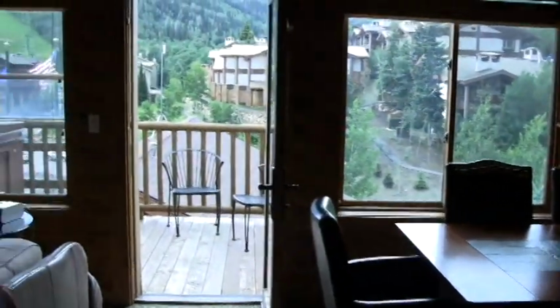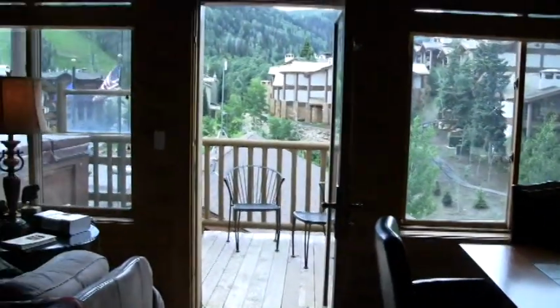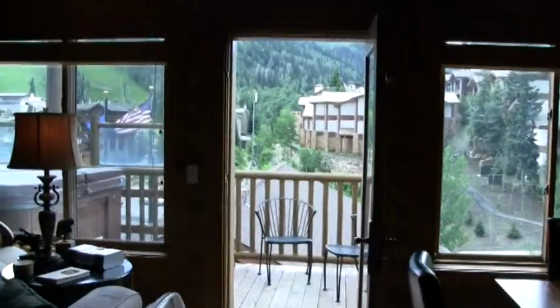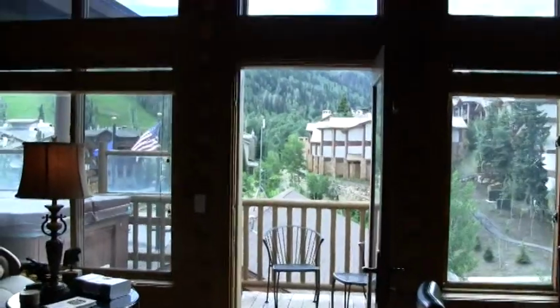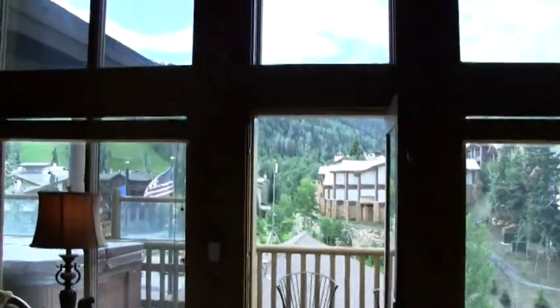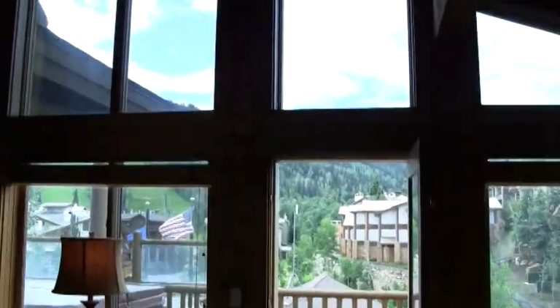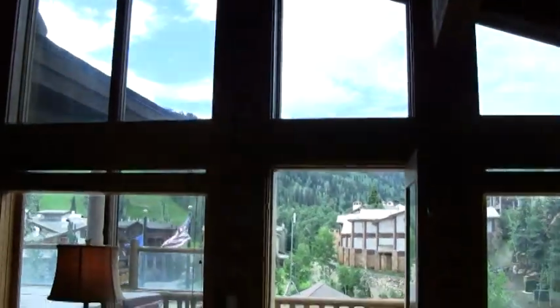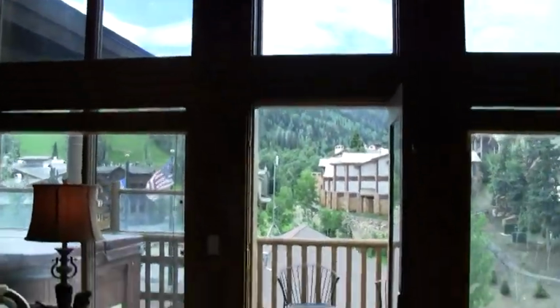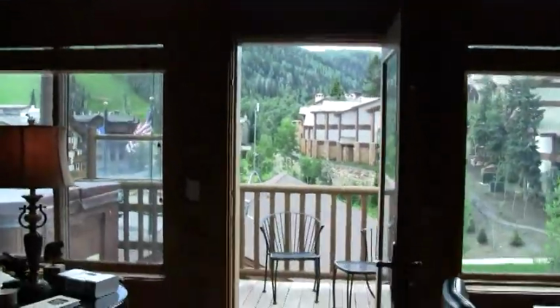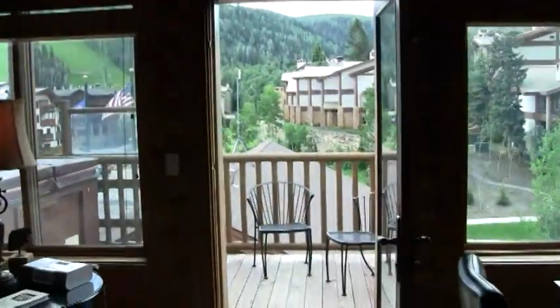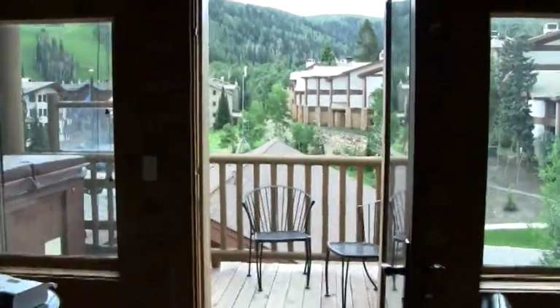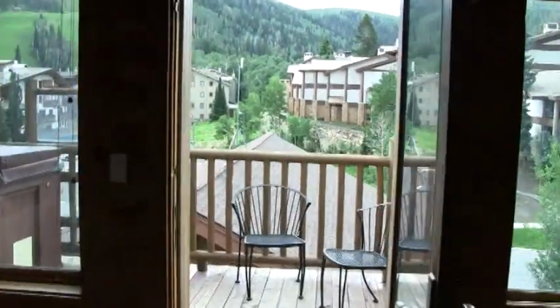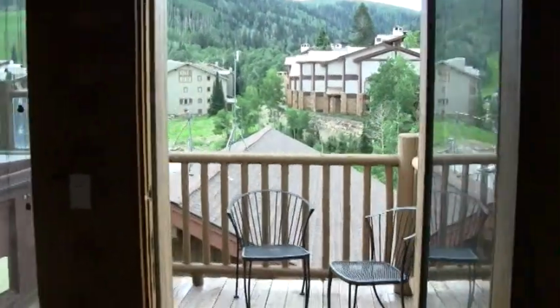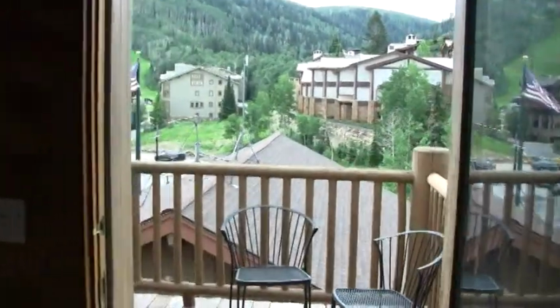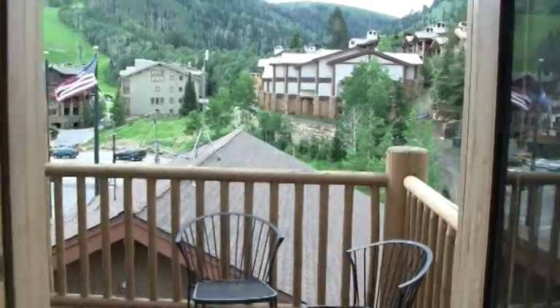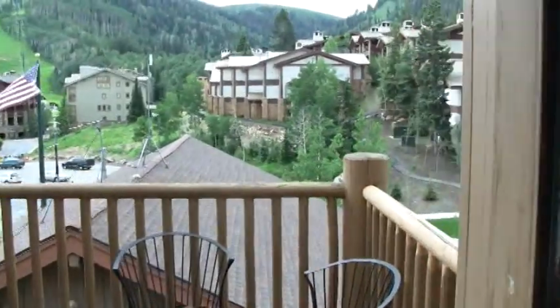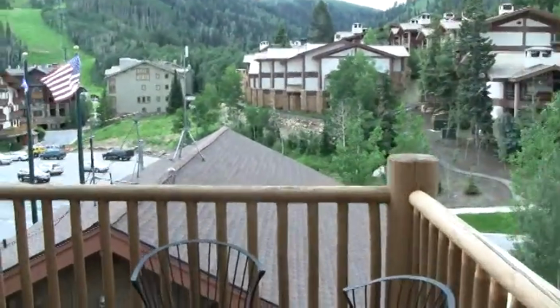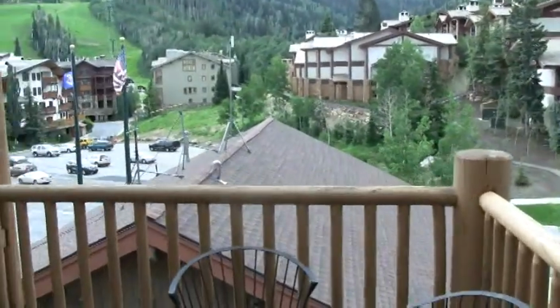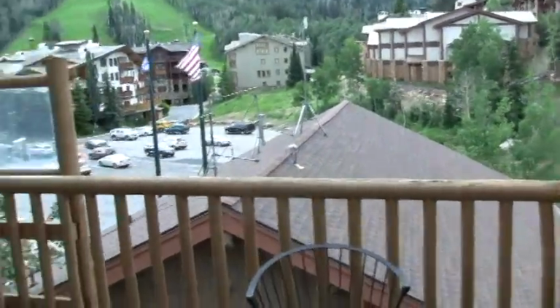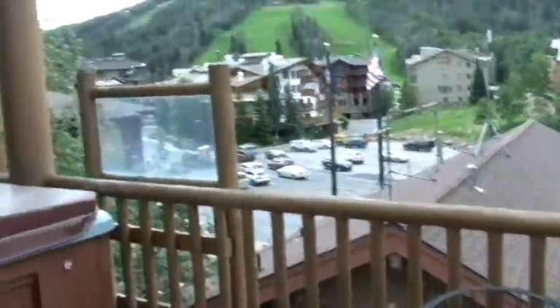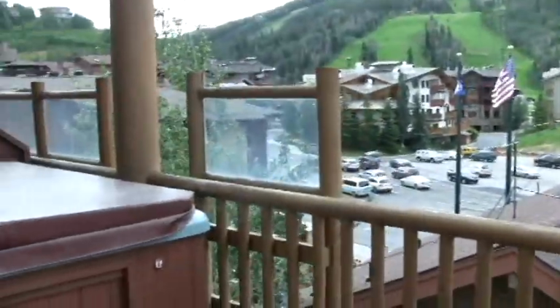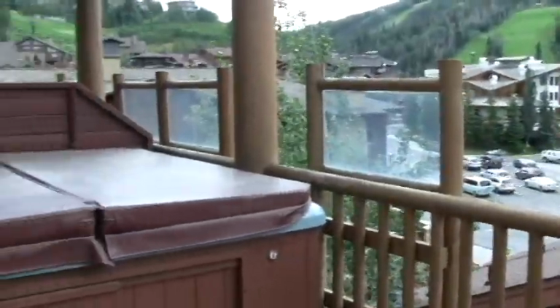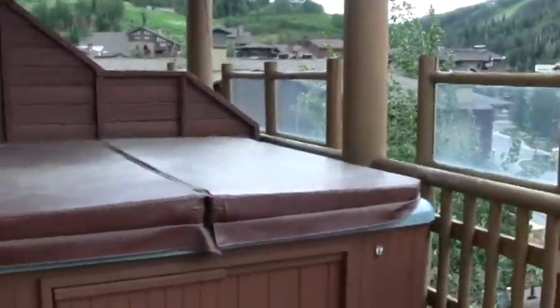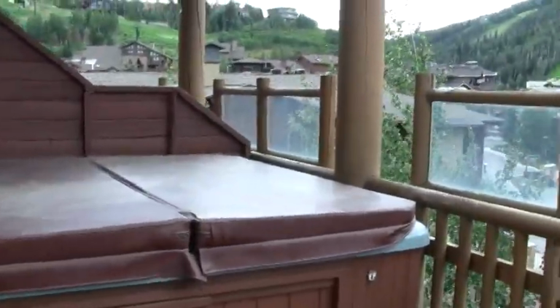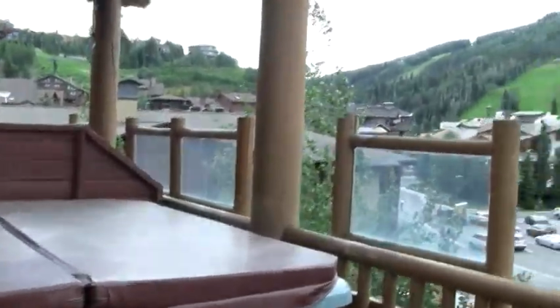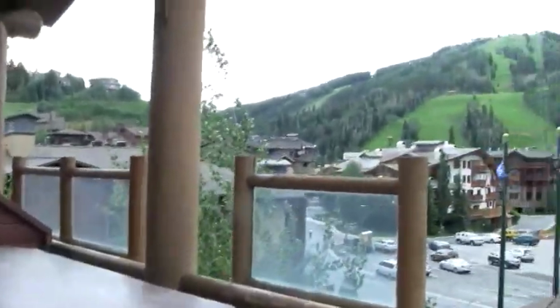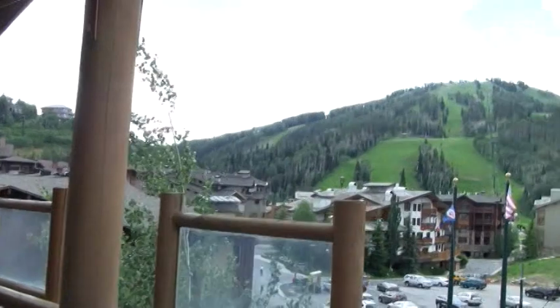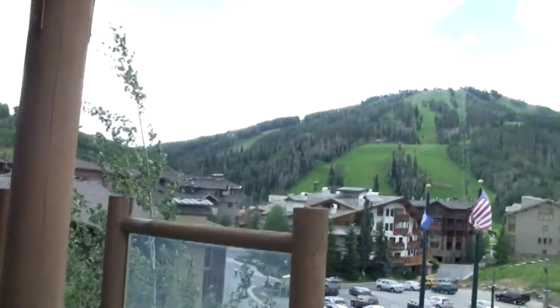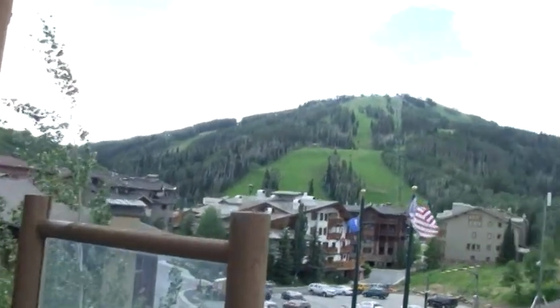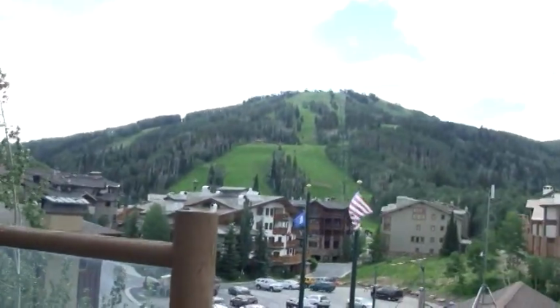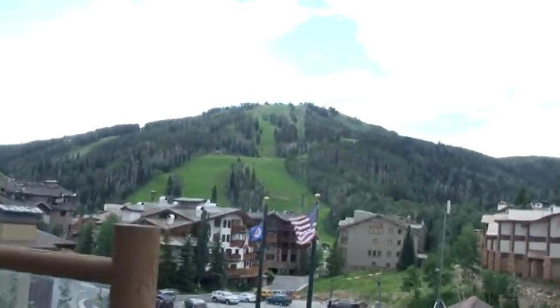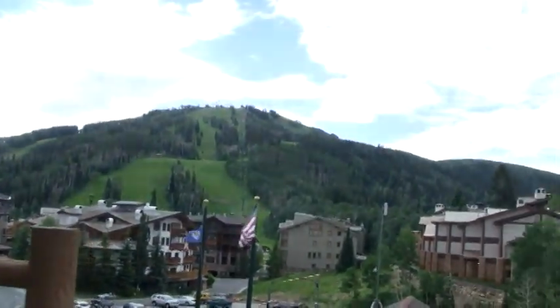The cathedral ceilings and these great windows bring in so much light. We walk outside onto the deck with the private hot tub and straight-on views of Deer Valley Resort.